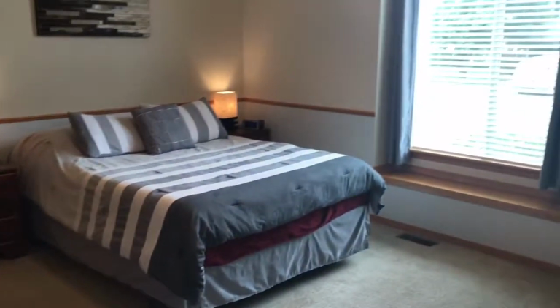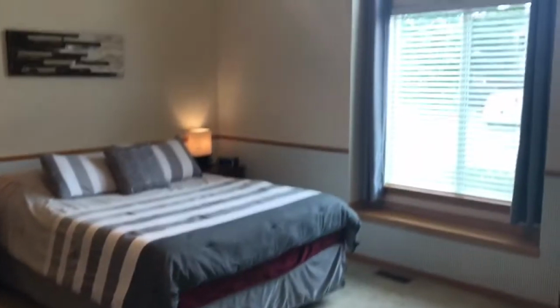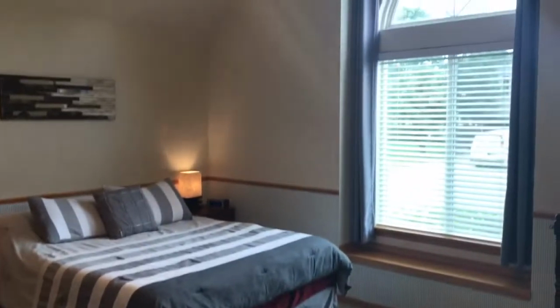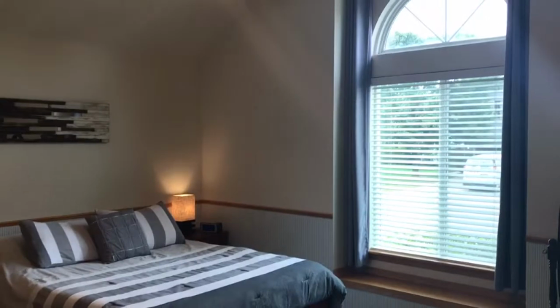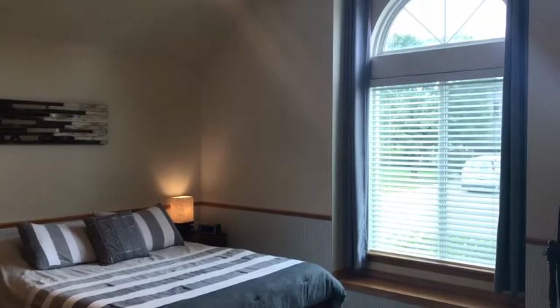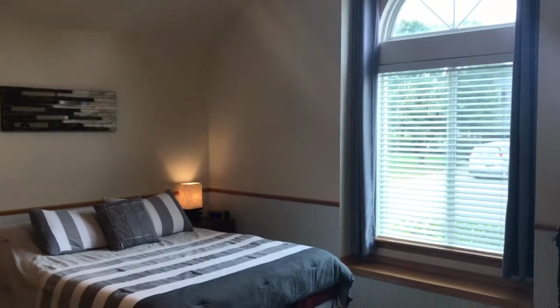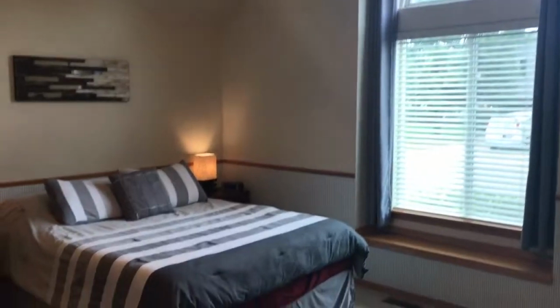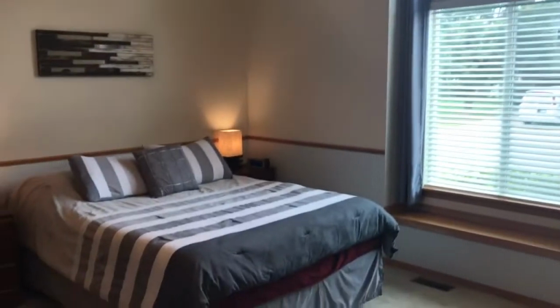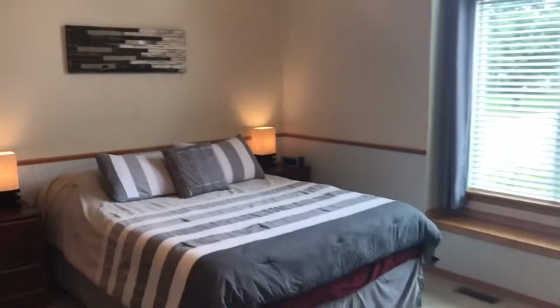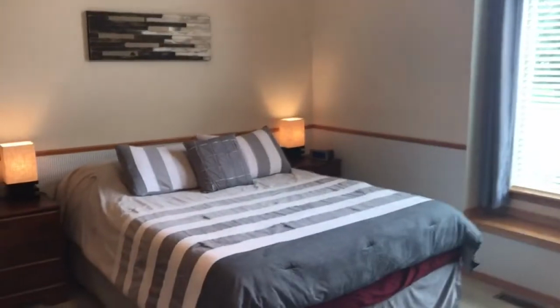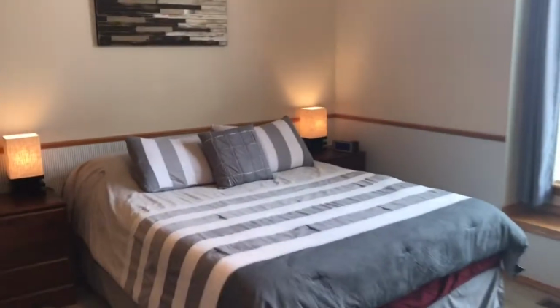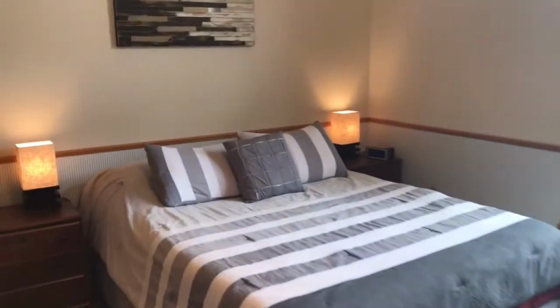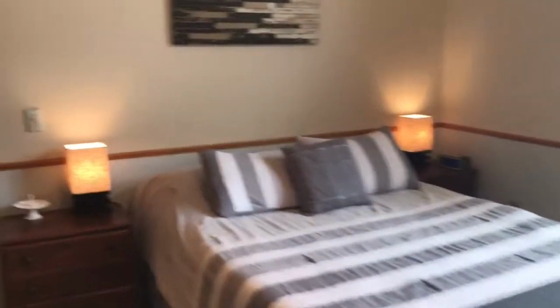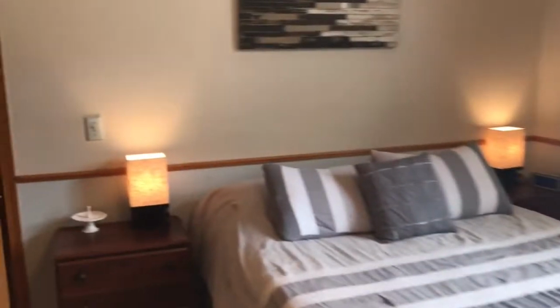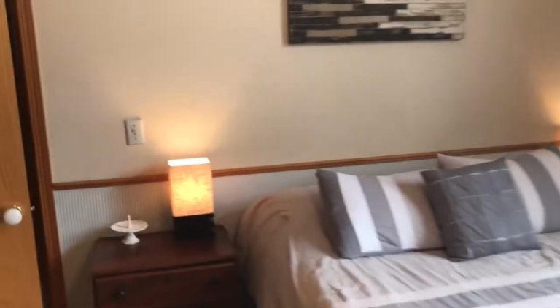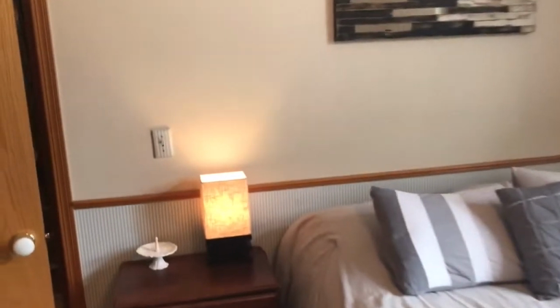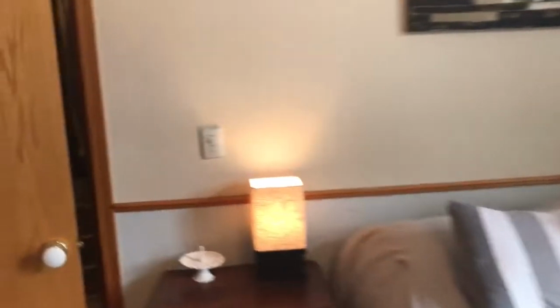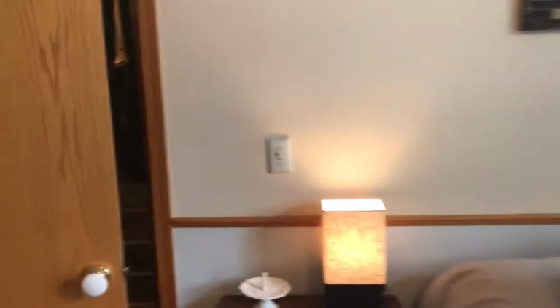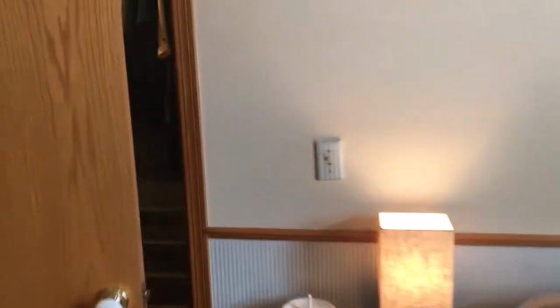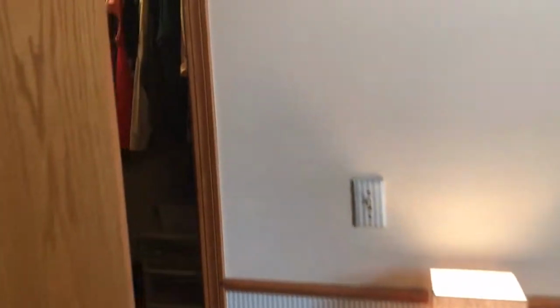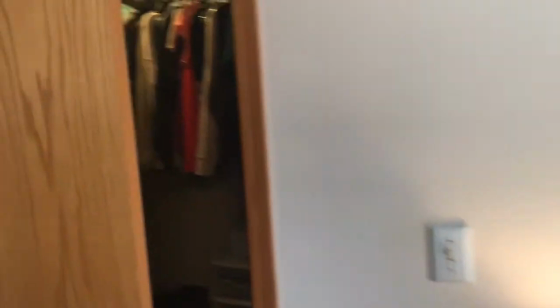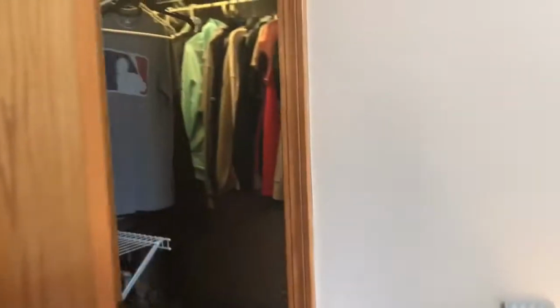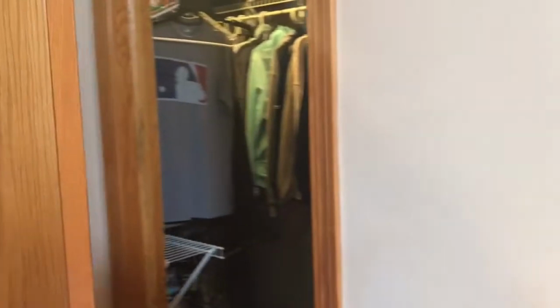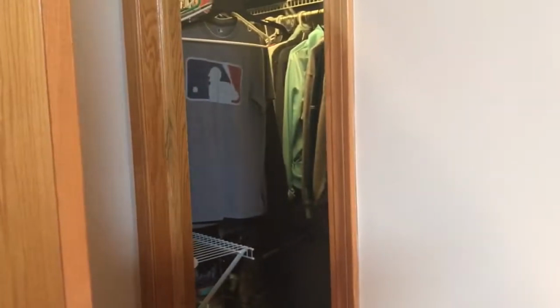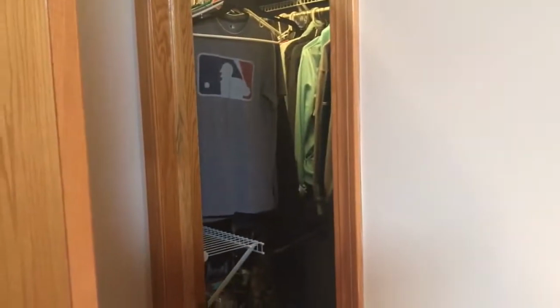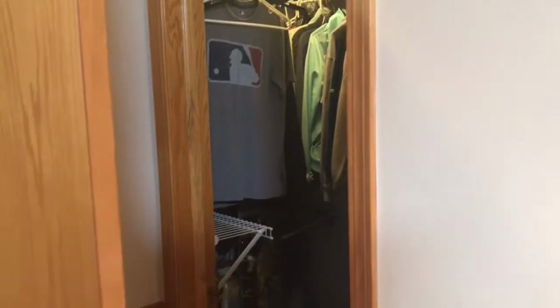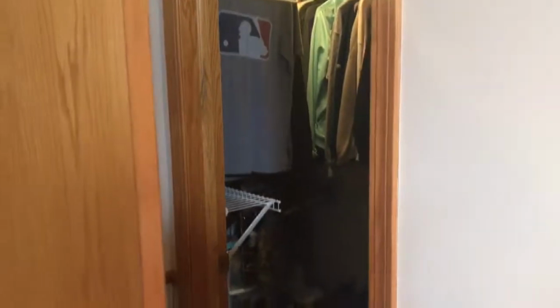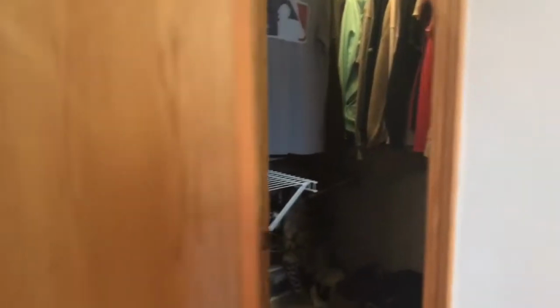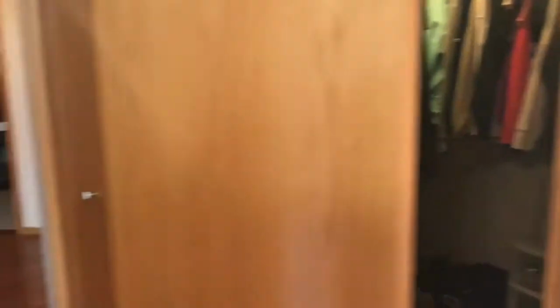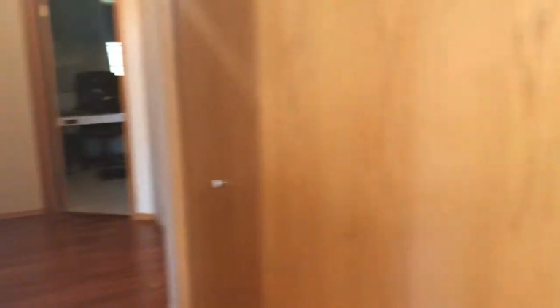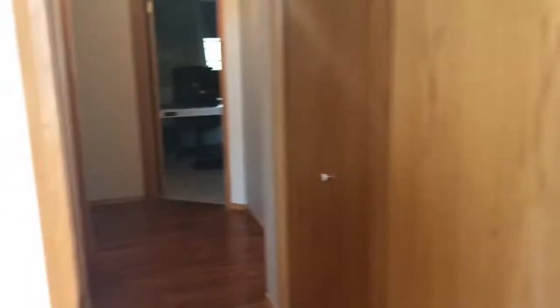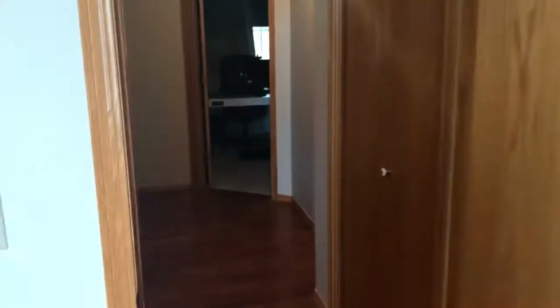Take a look at that window — it's just beautiful. And then as we head out of the master, there is a large walk-in closet back here. Must have.